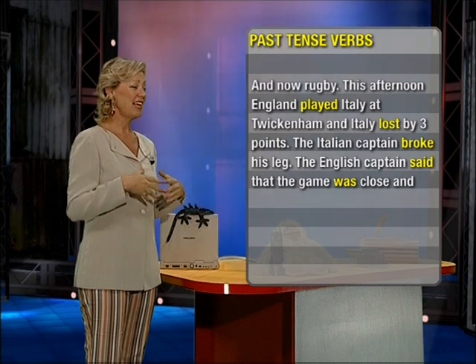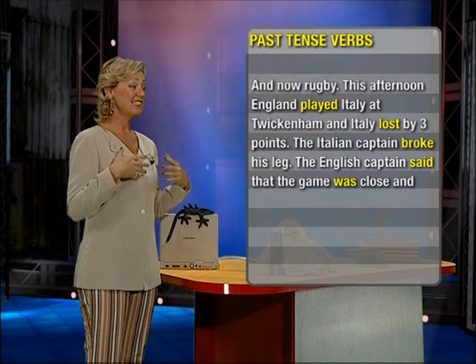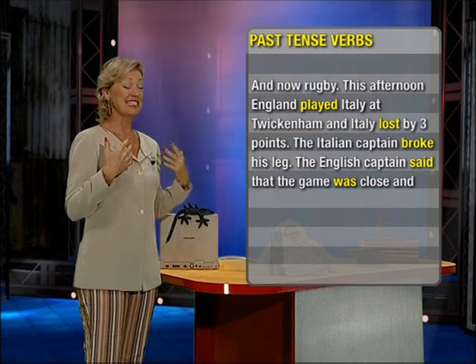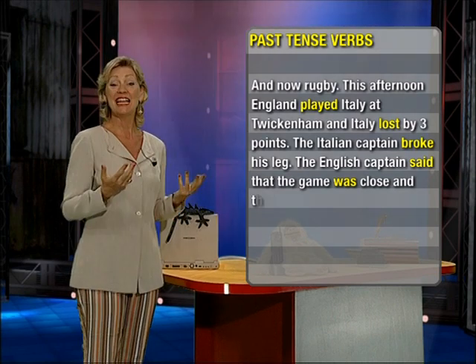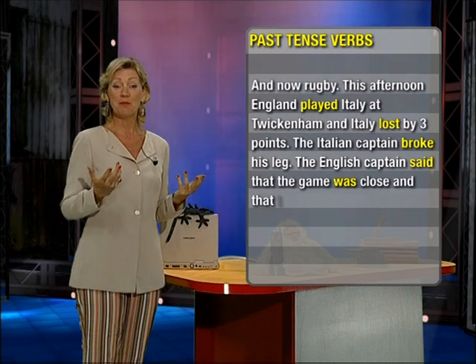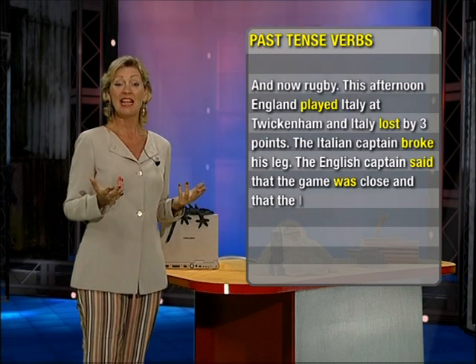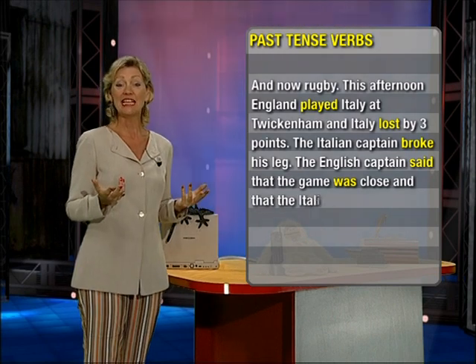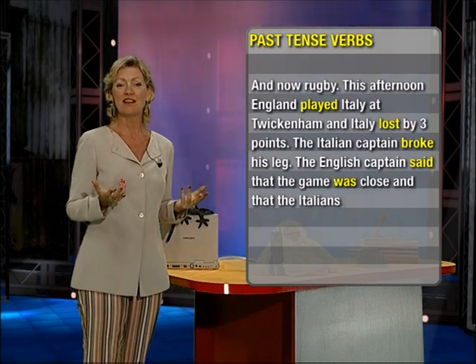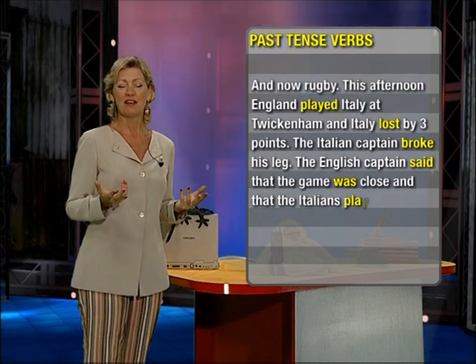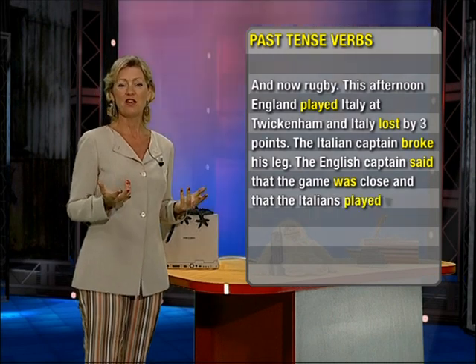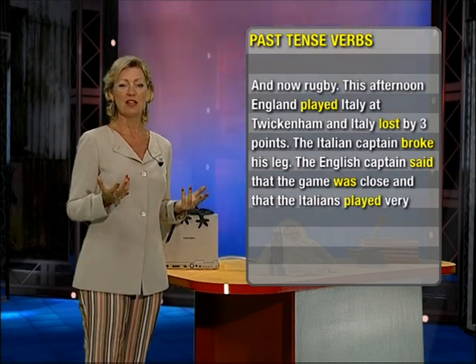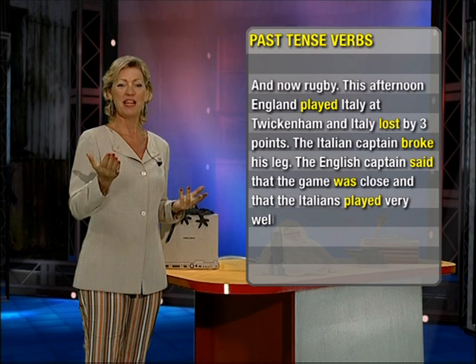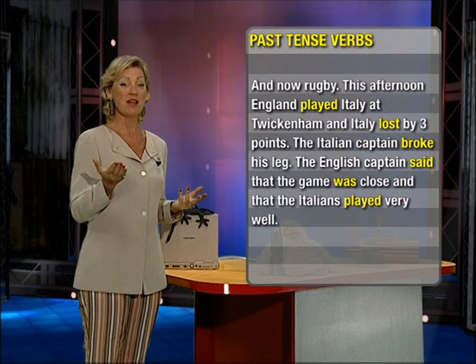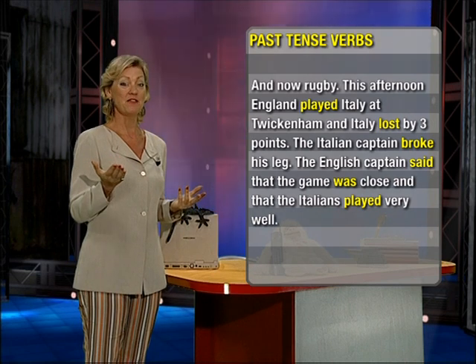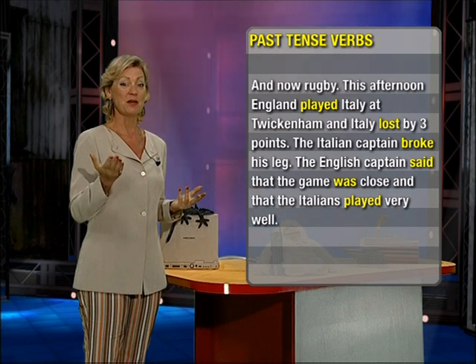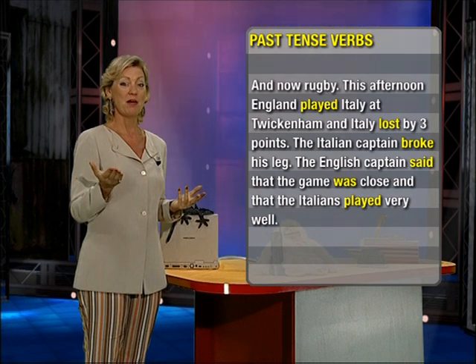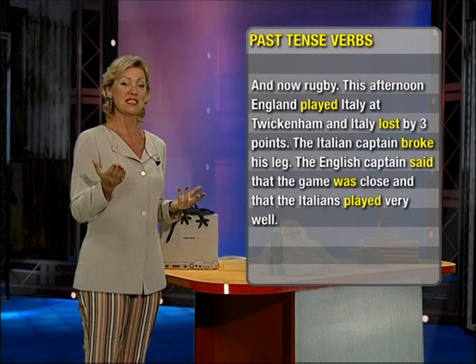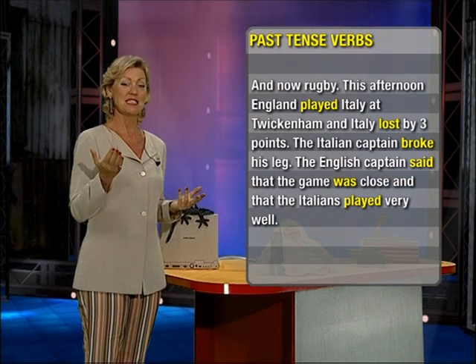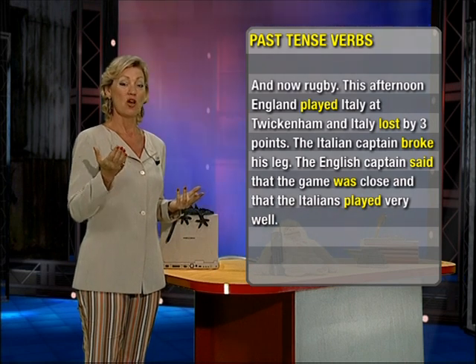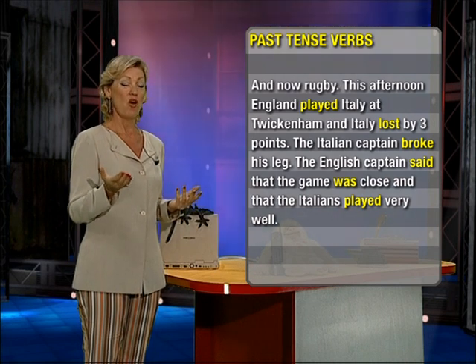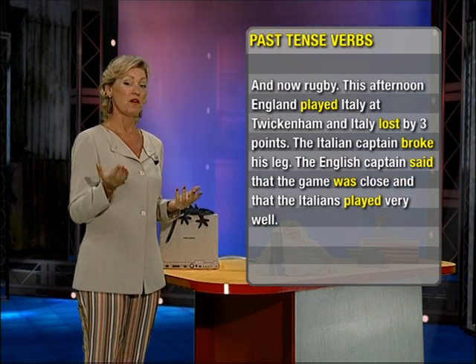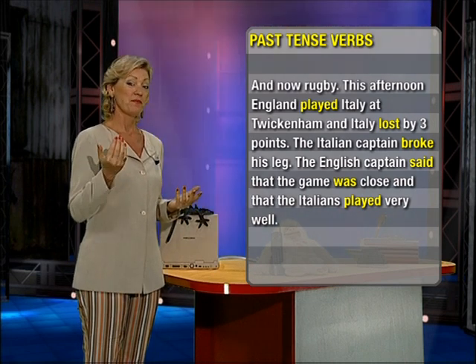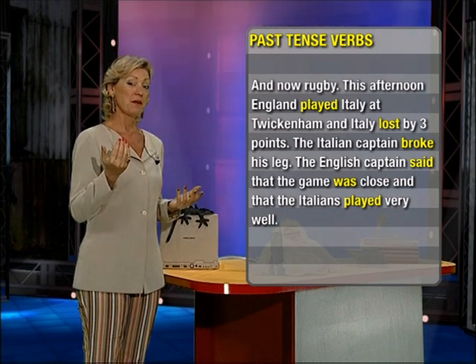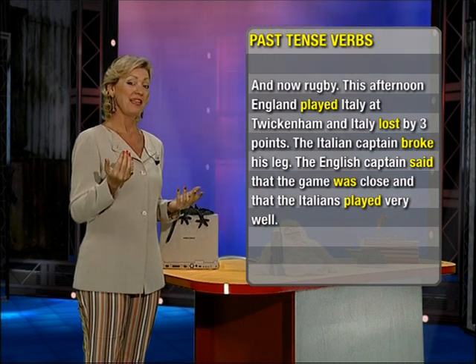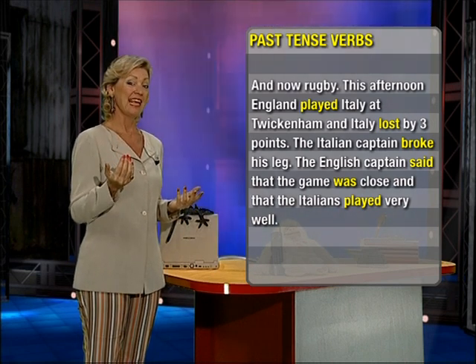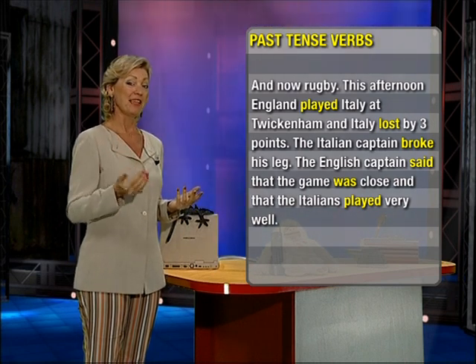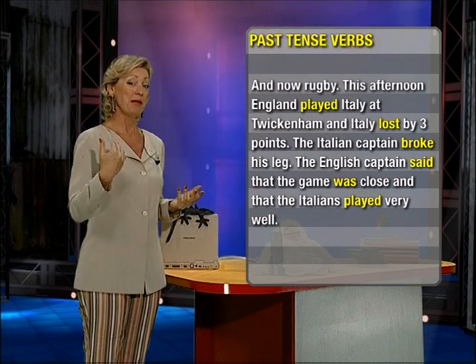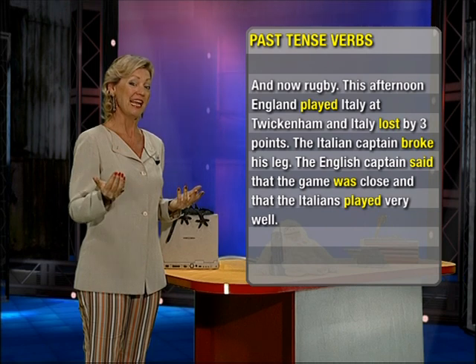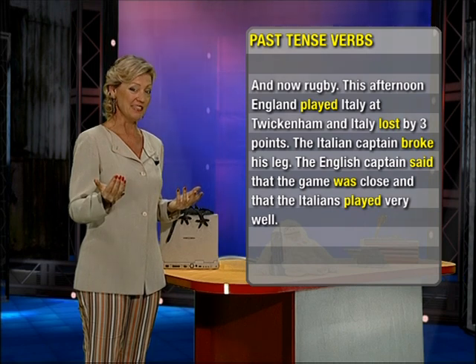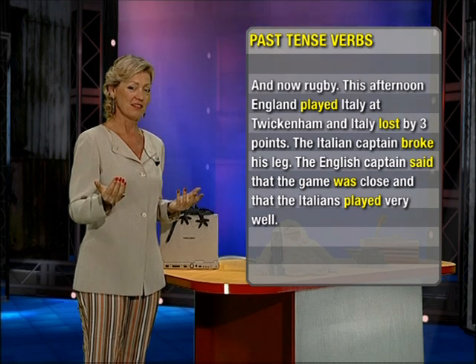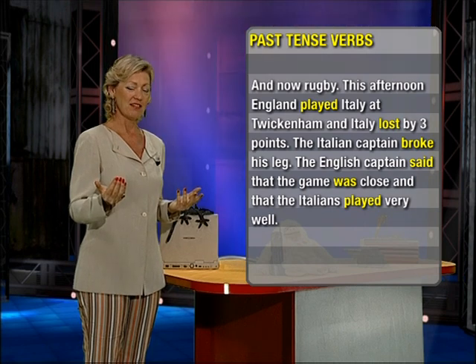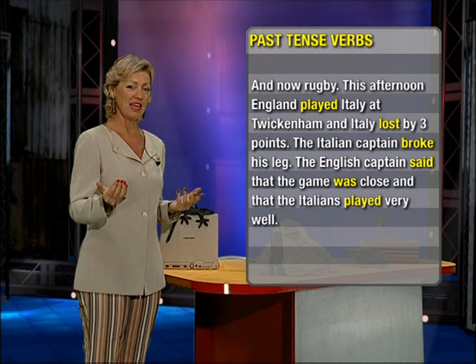And that the Italians played very well. Play — a regular verb, past tense of play. Play, played.